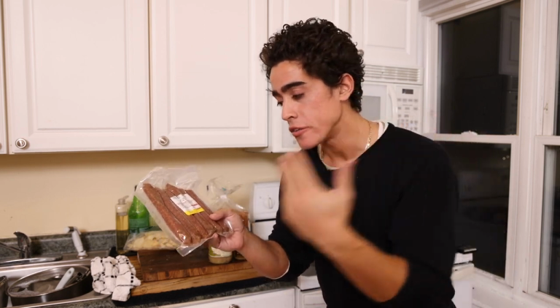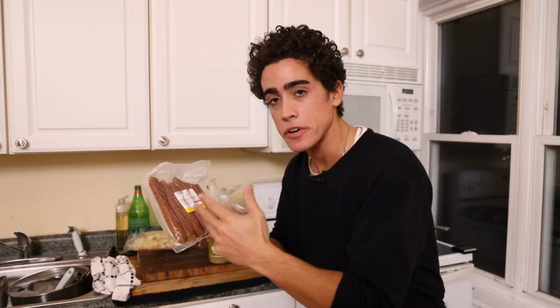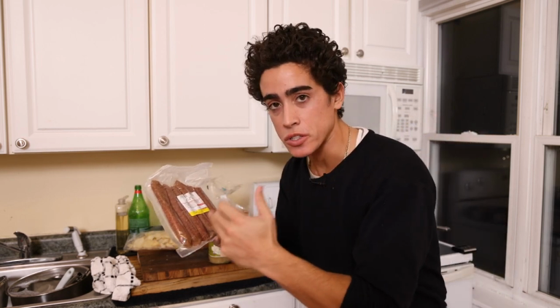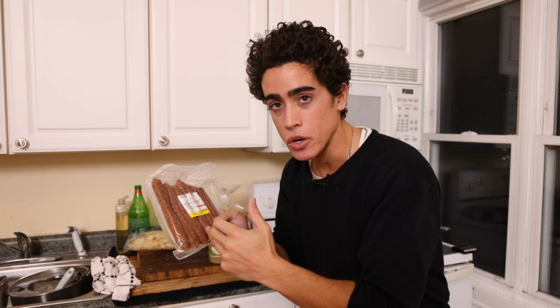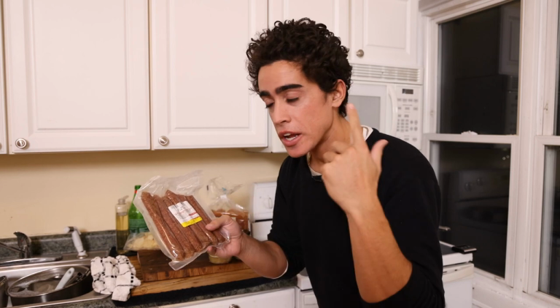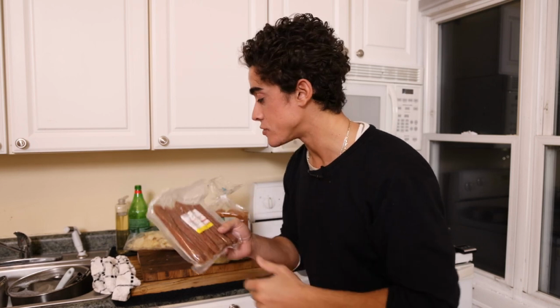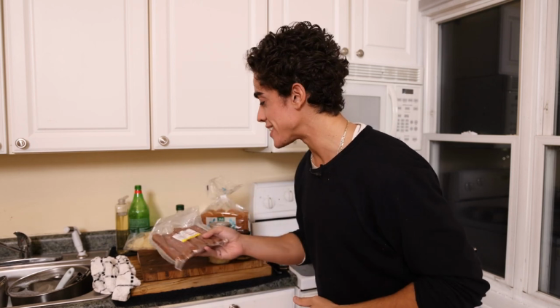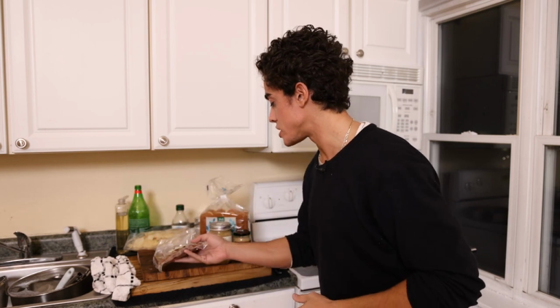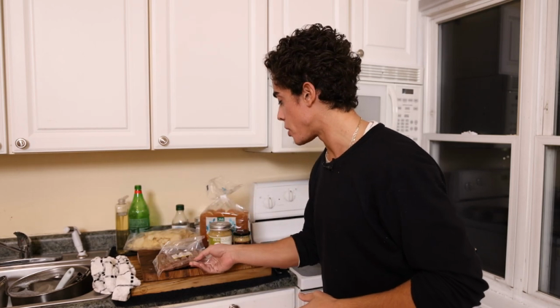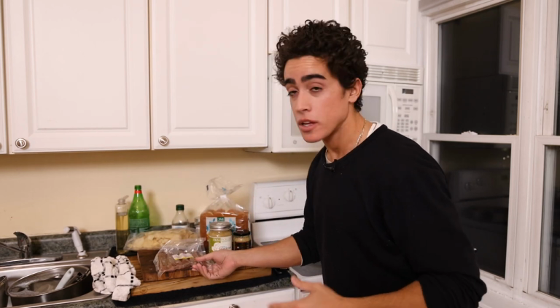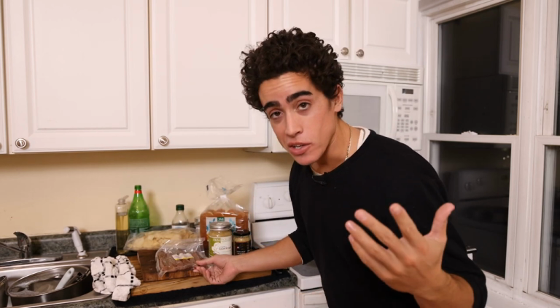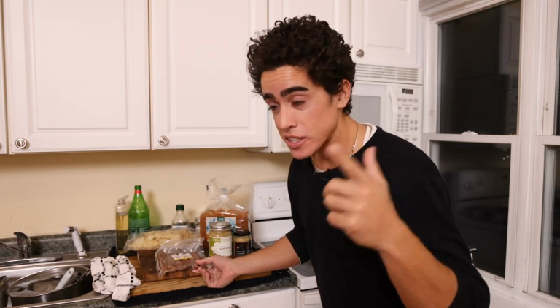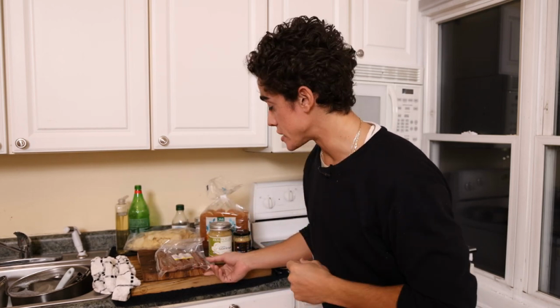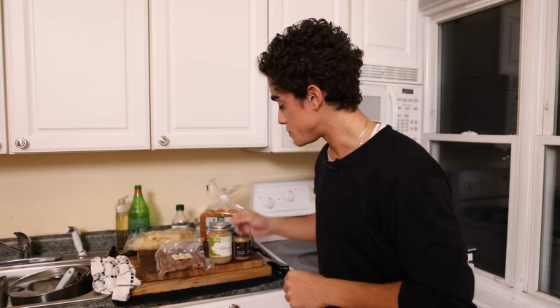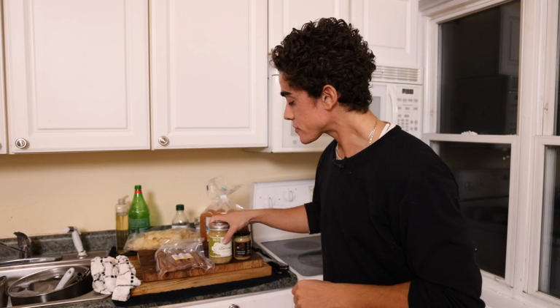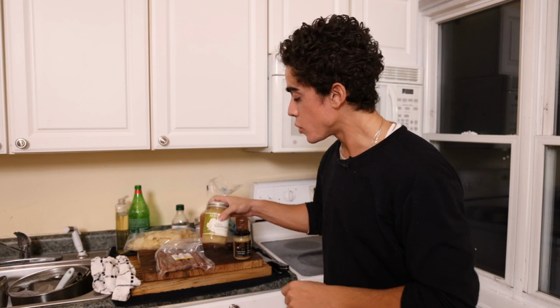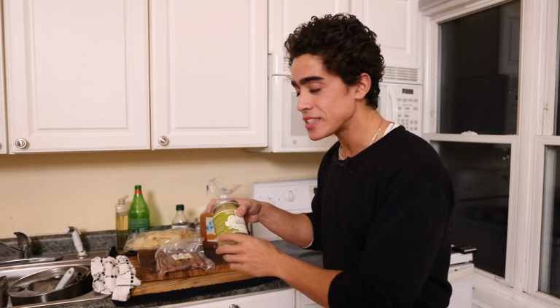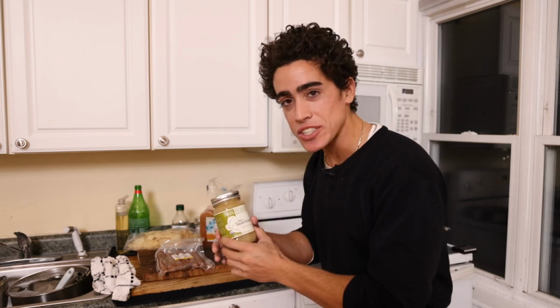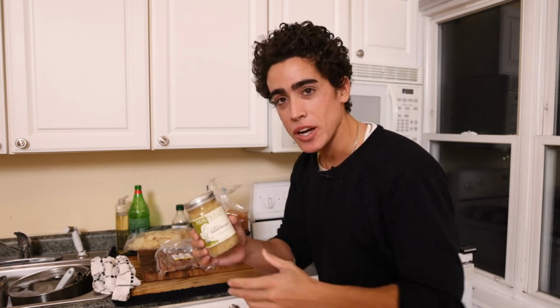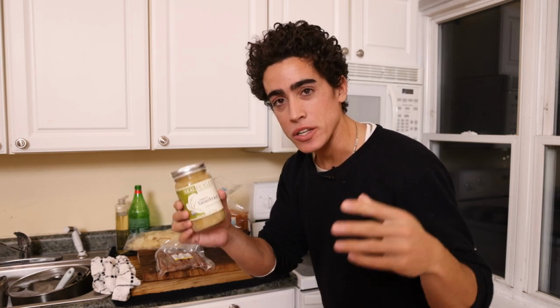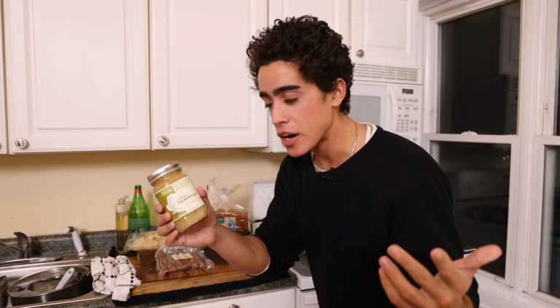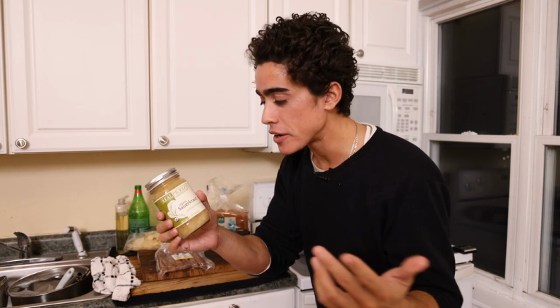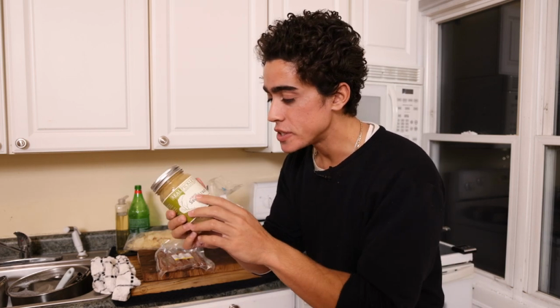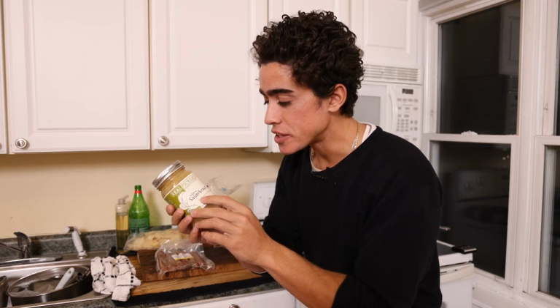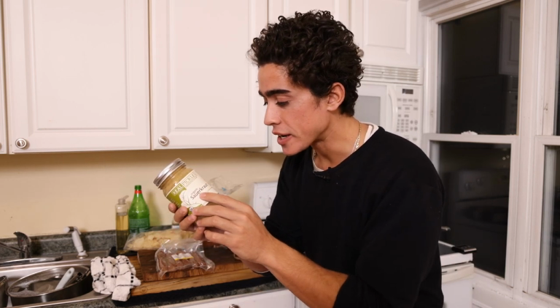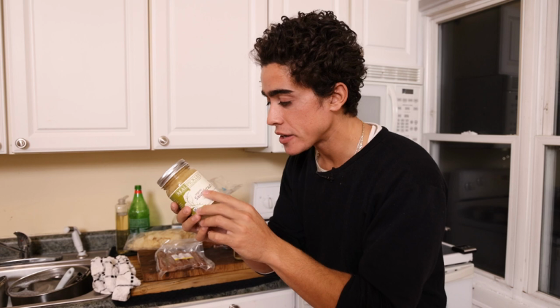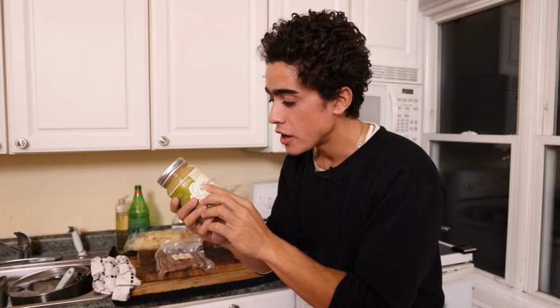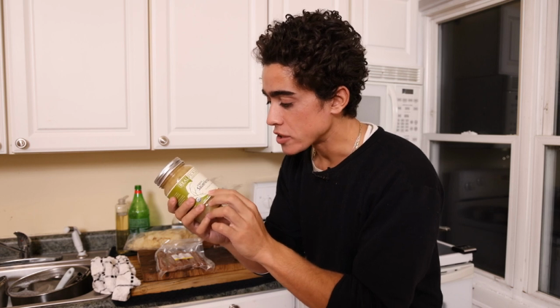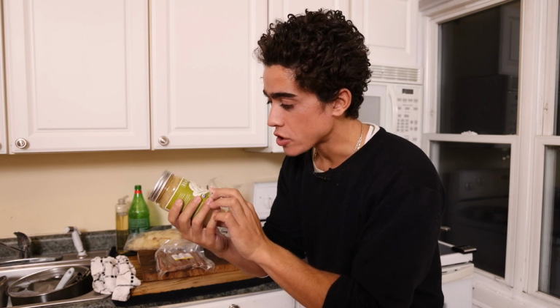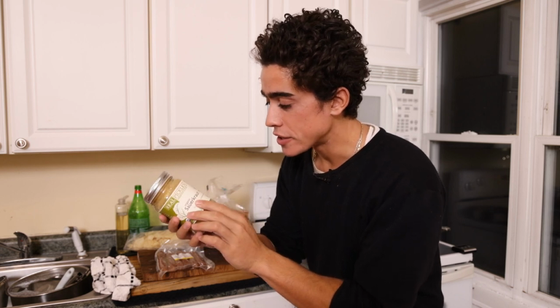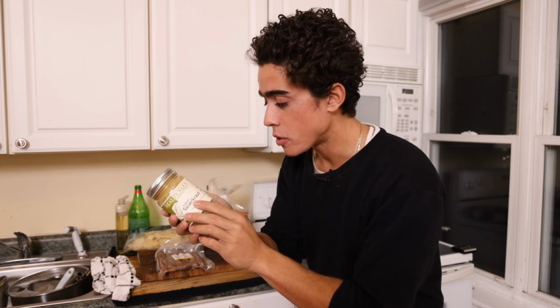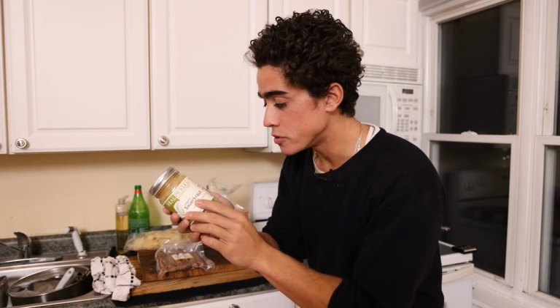Very, very special hot dogs. You're not going to find anything else like this on the market because it doesn't exist. And what is a hot dog without some sauerkraut? We just got the organic regular sauerkraut here from Whole Foods.